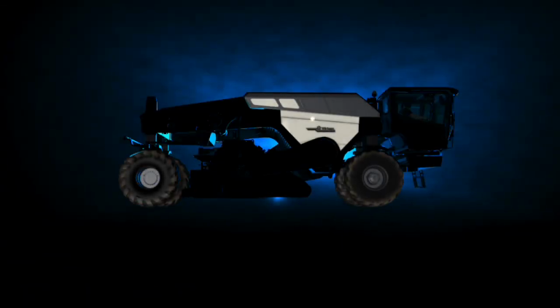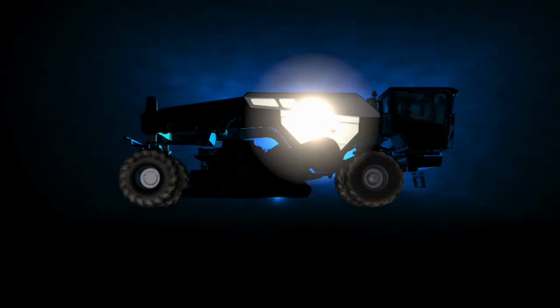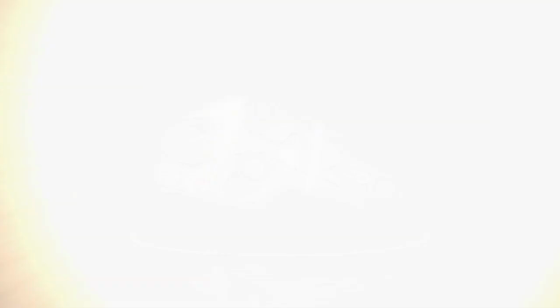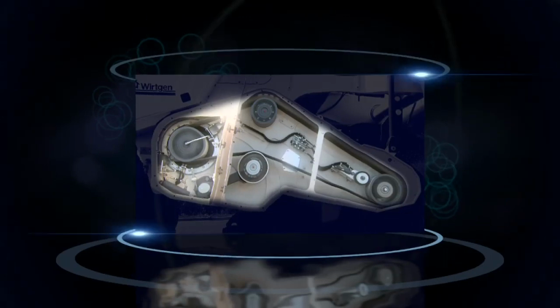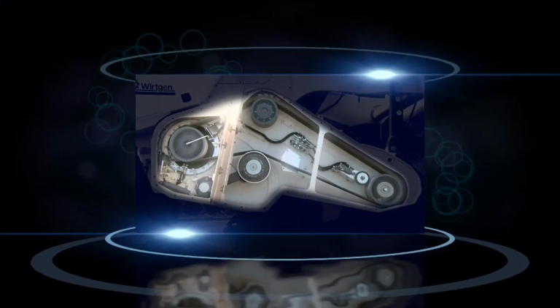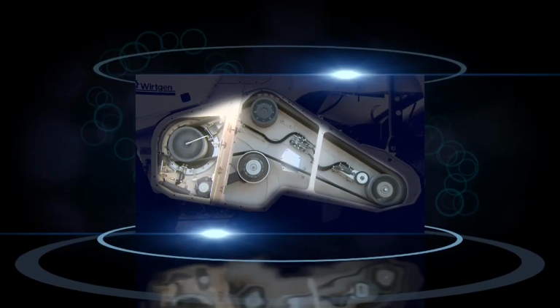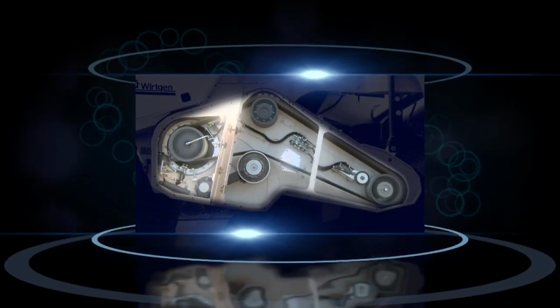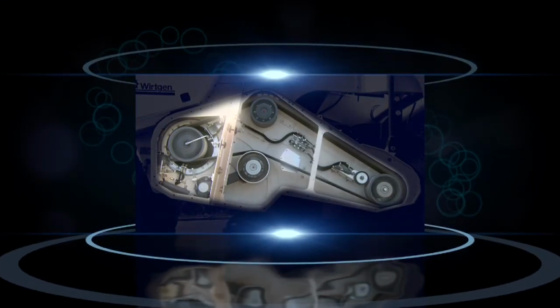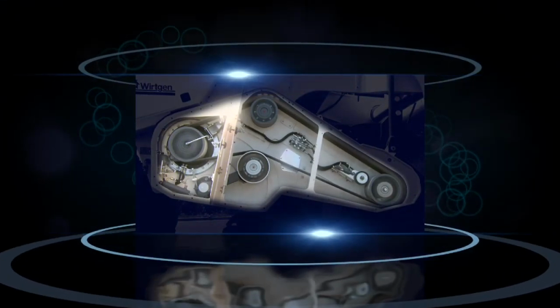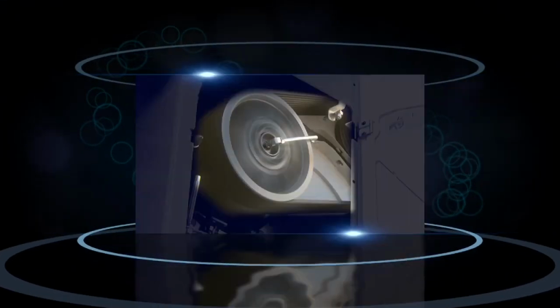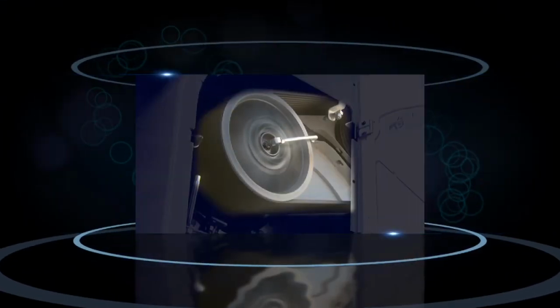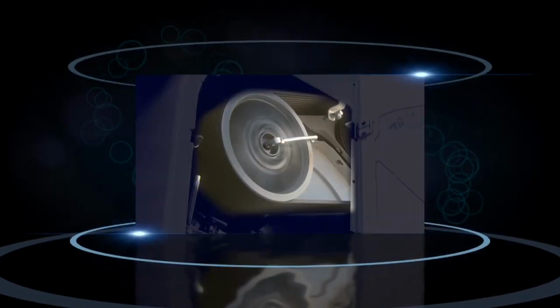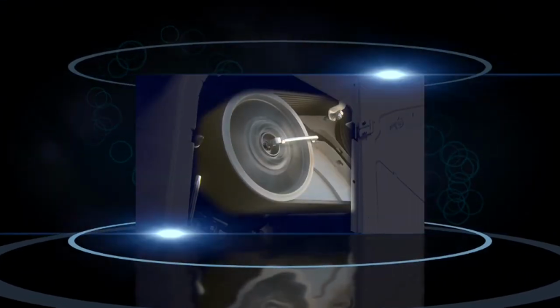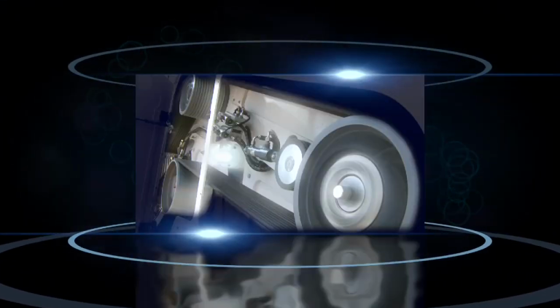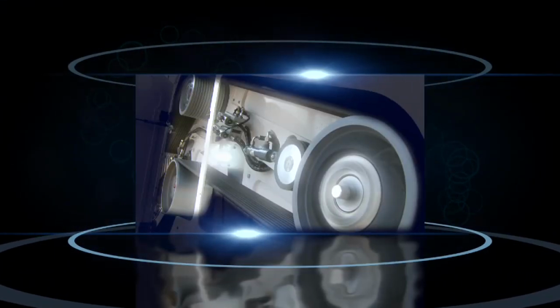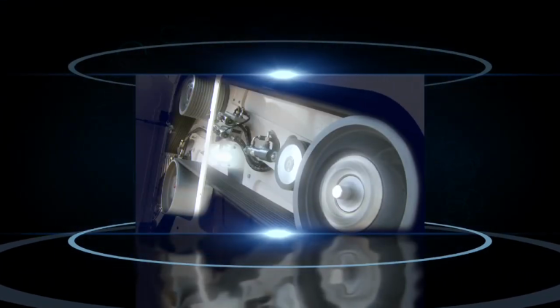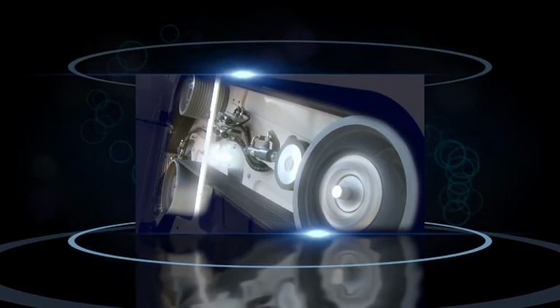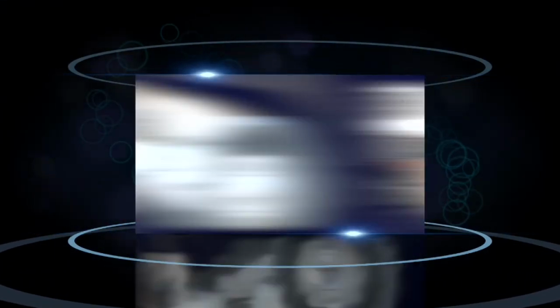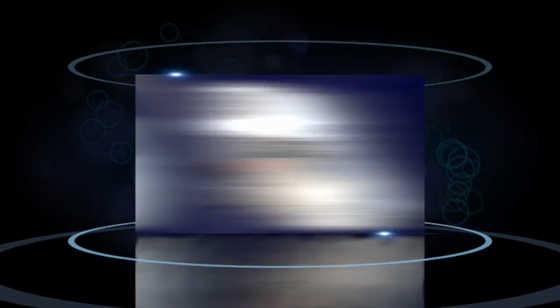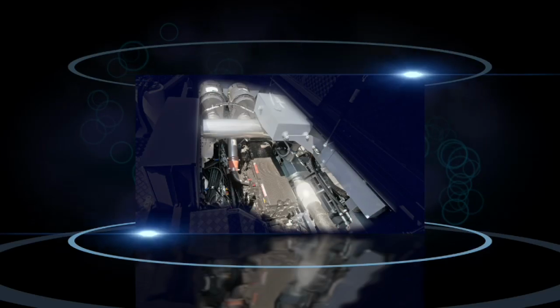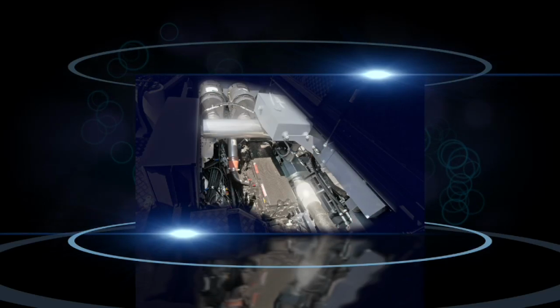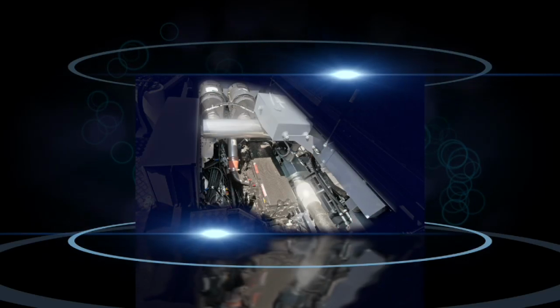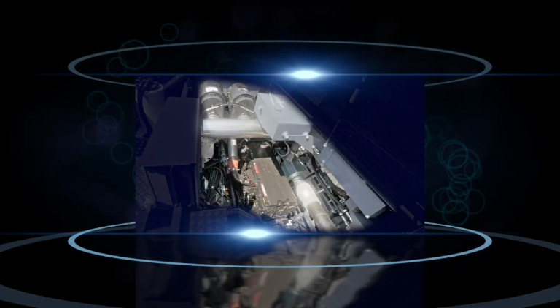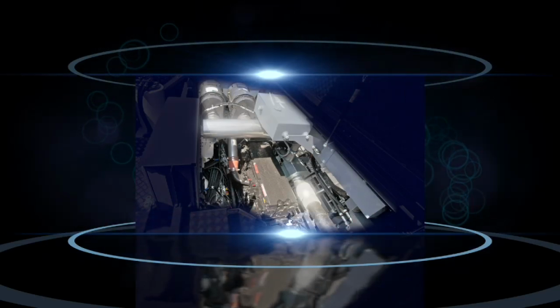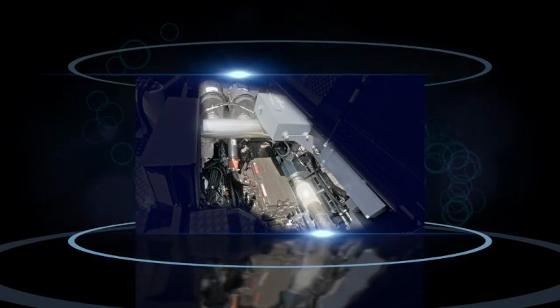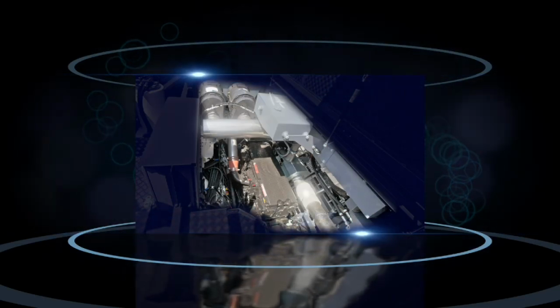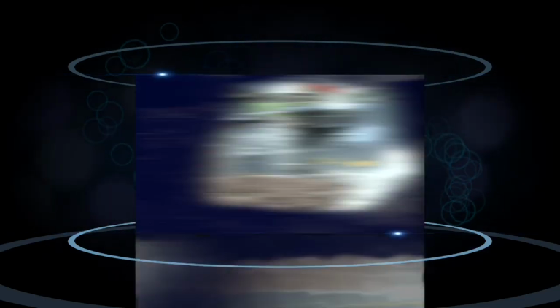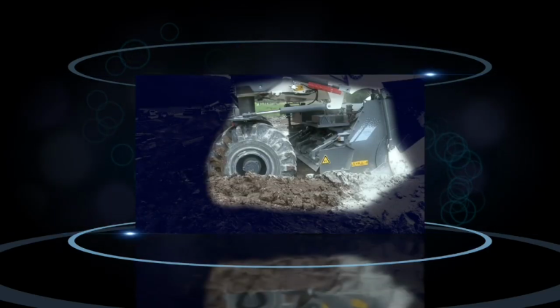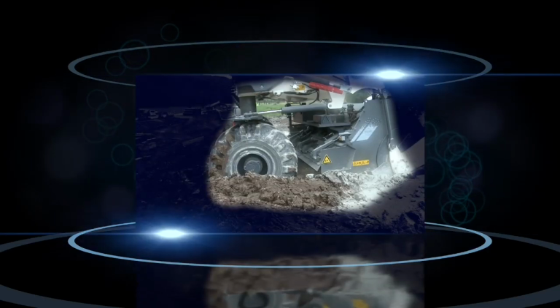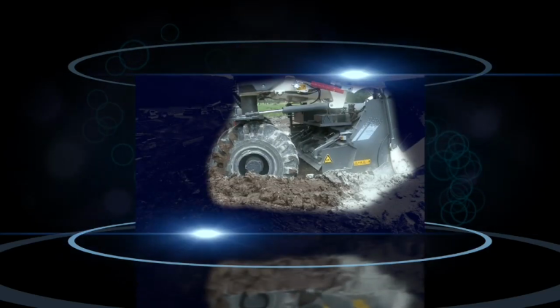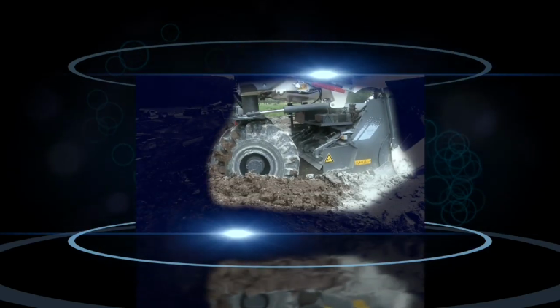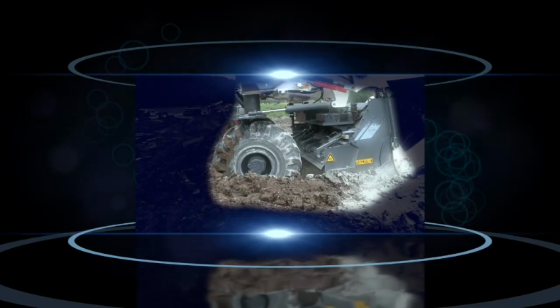Highlight 2: Impressive performance. Powerful drive for the milling and mixing rotor. Traction for the trickiest of ground conditions.